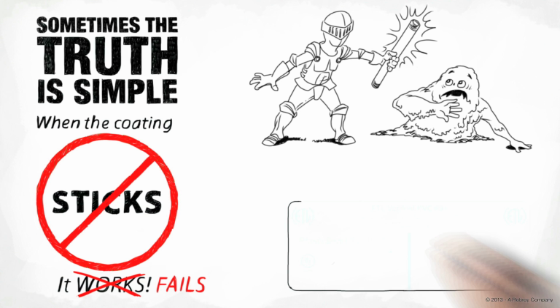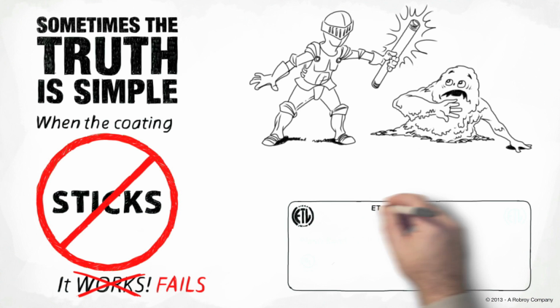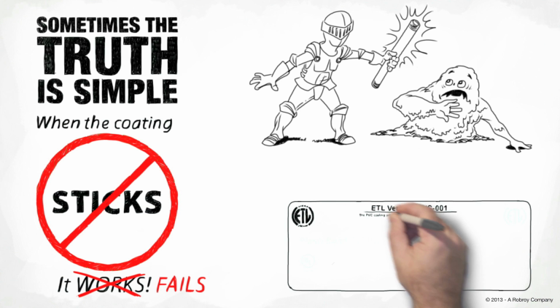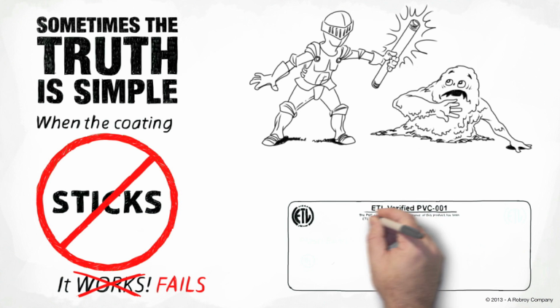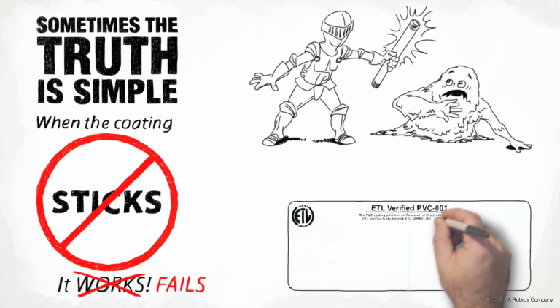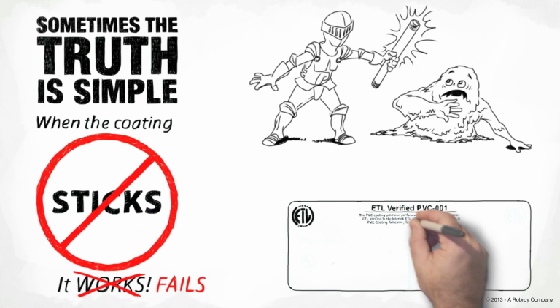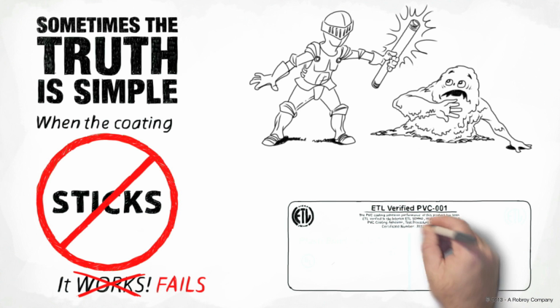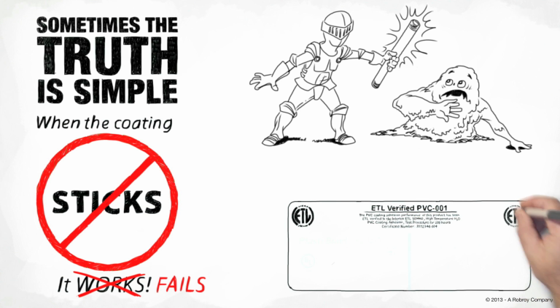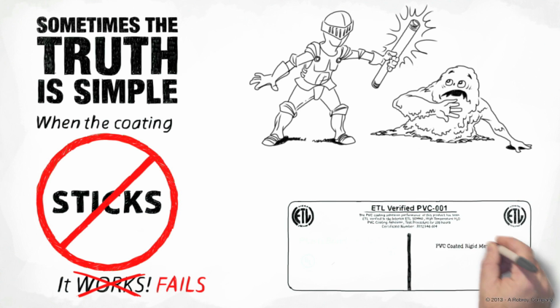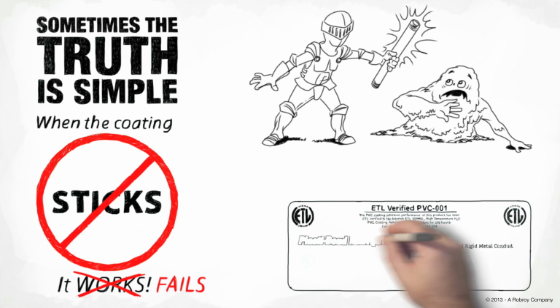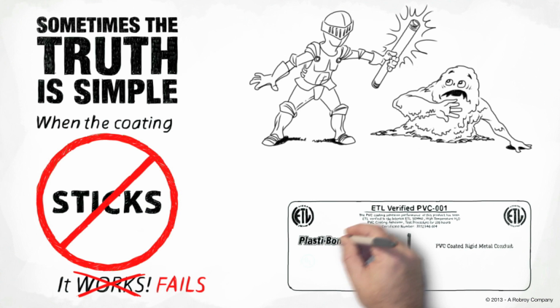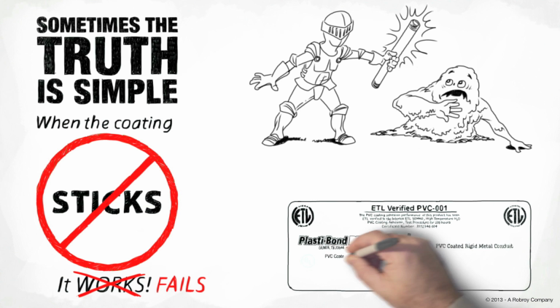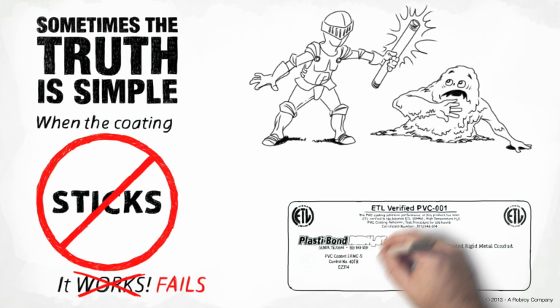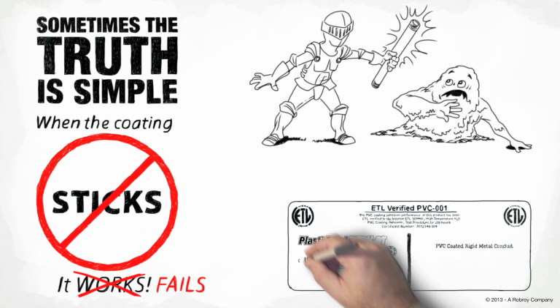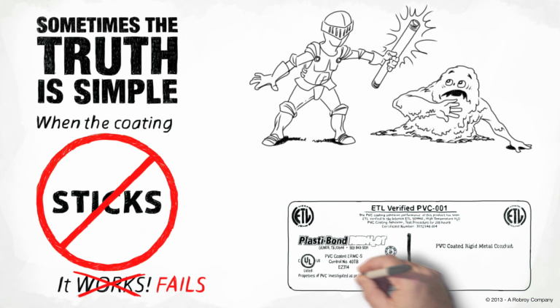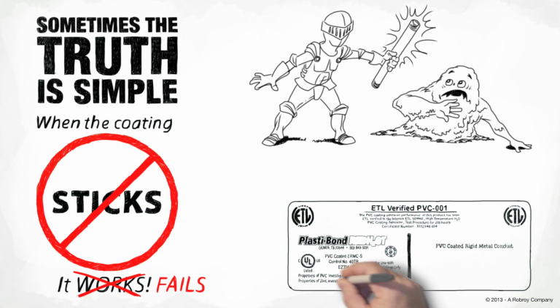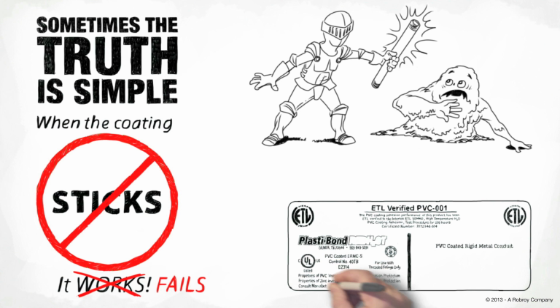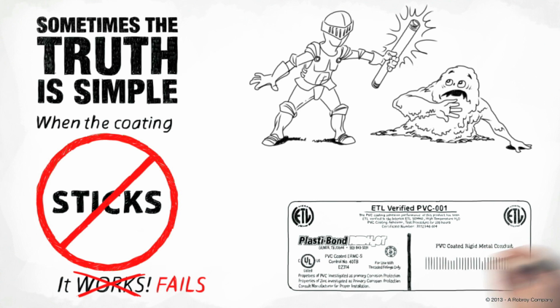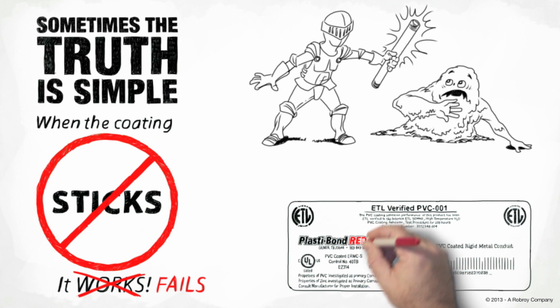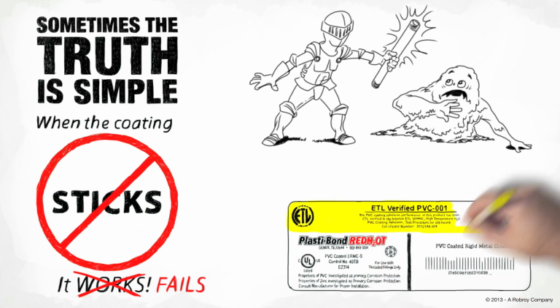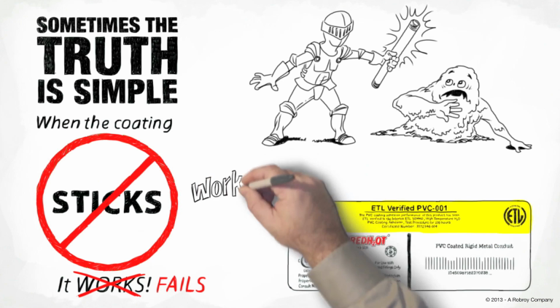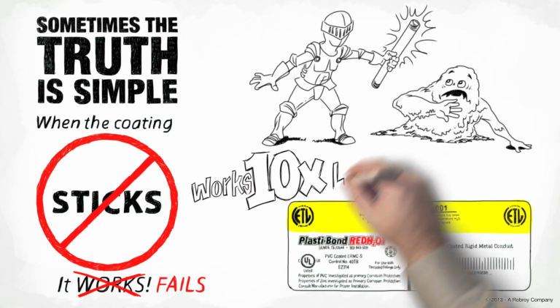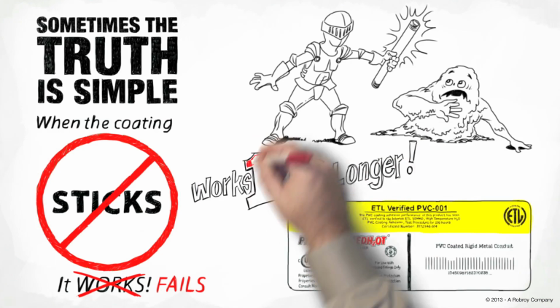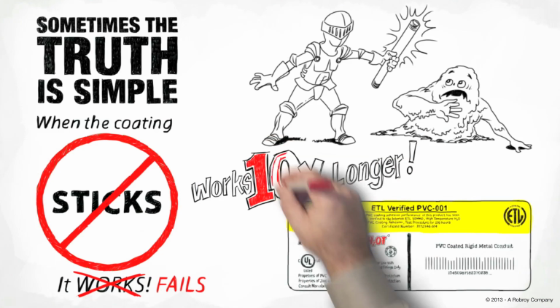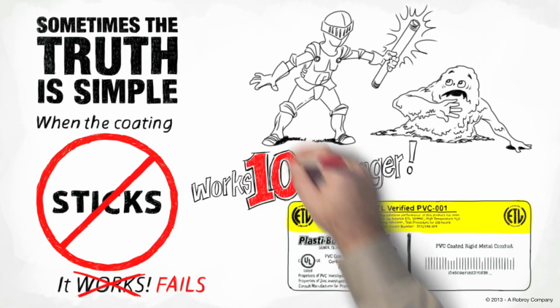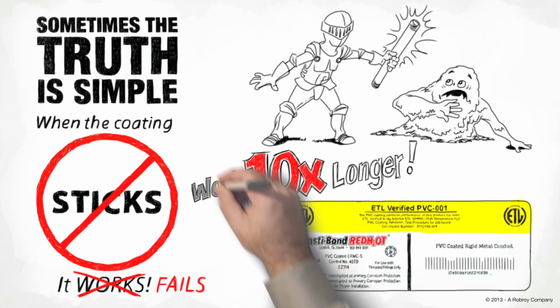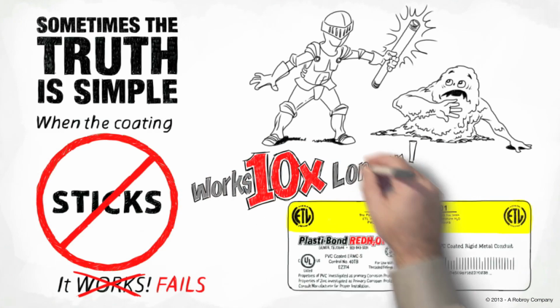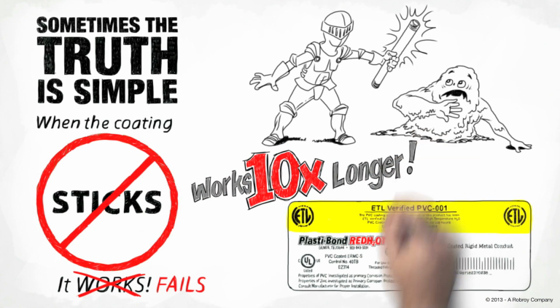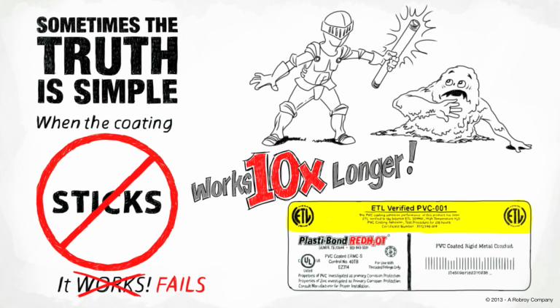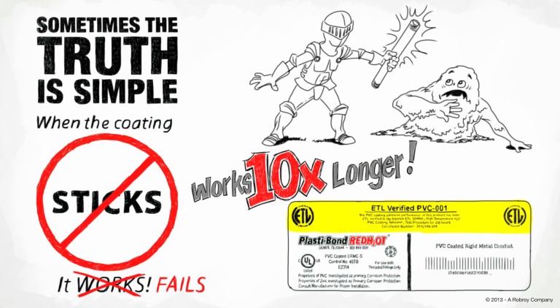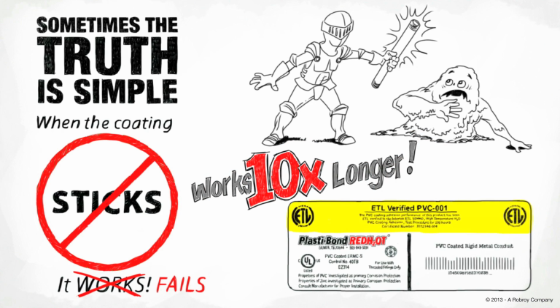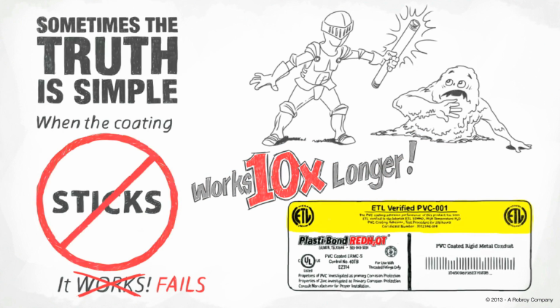Only PVC-coated conduit that carries the ETL verified PVC-001 label is proven to provide you coating that works more than 10 times longer than conduit that has not met ETL performance standards.